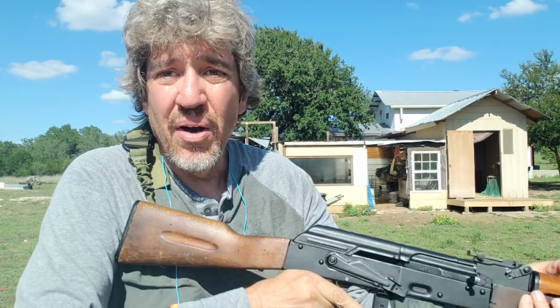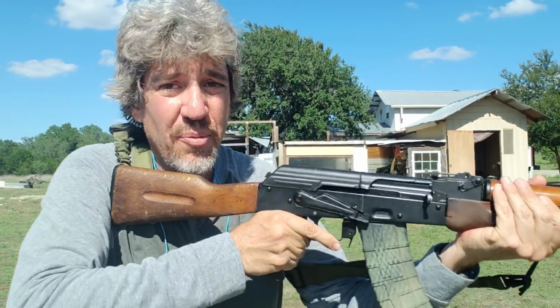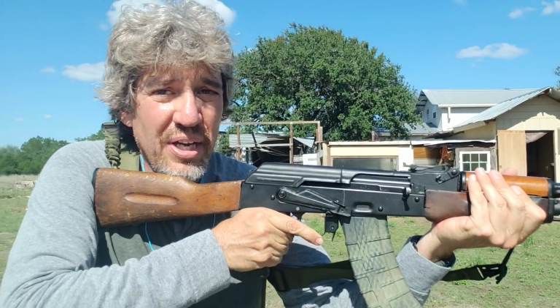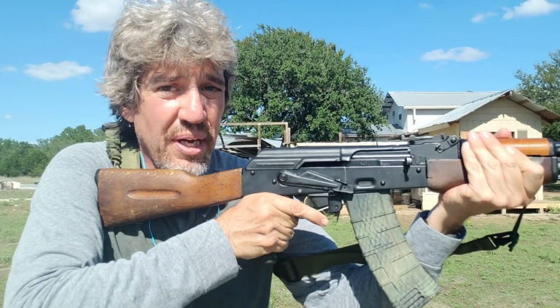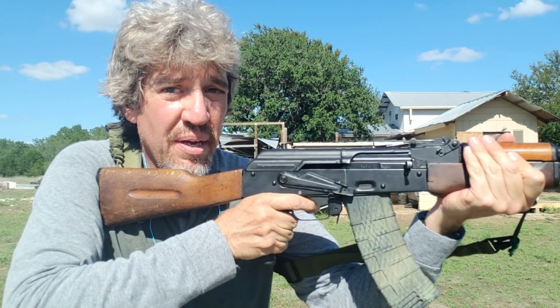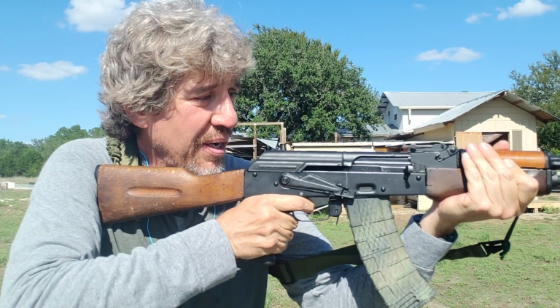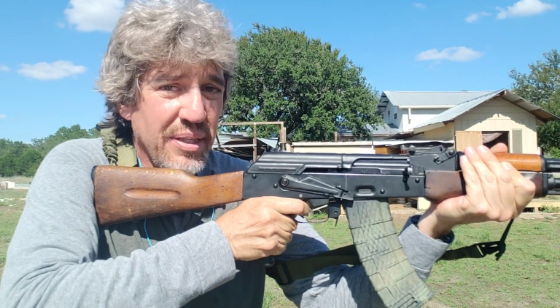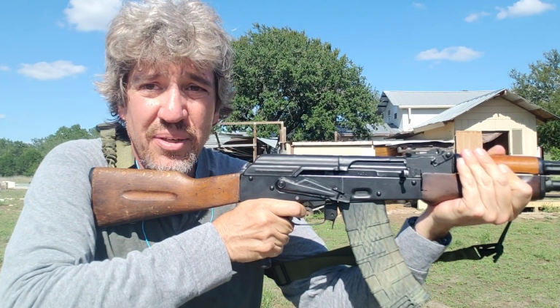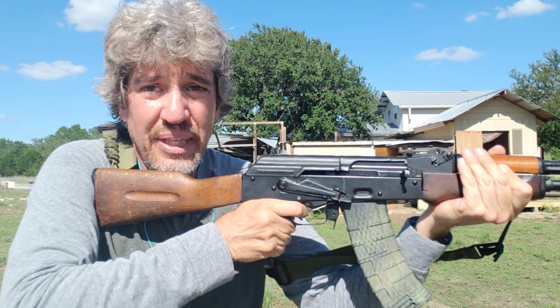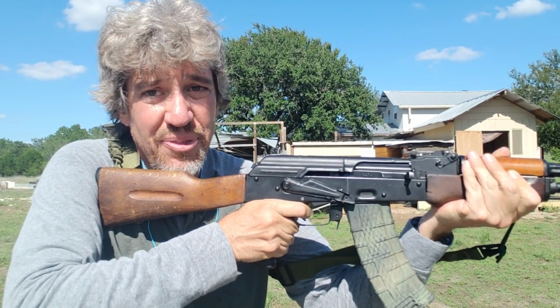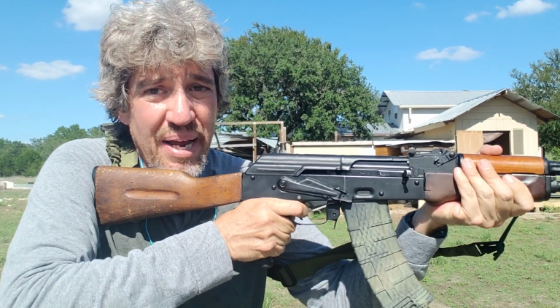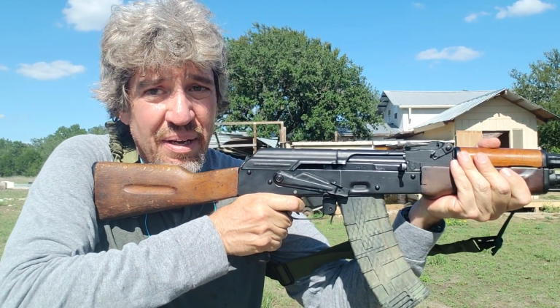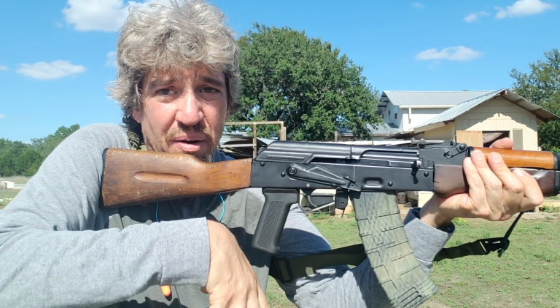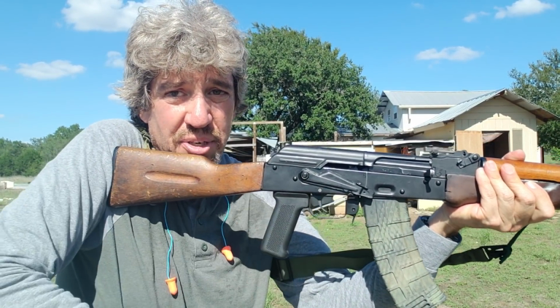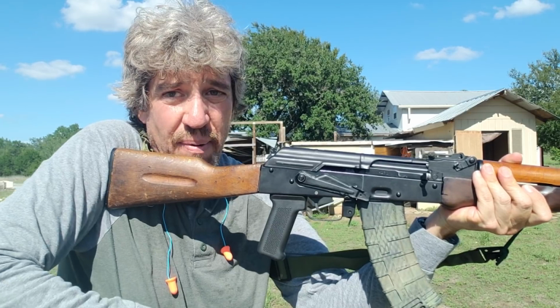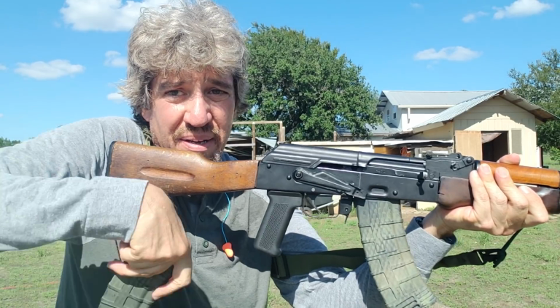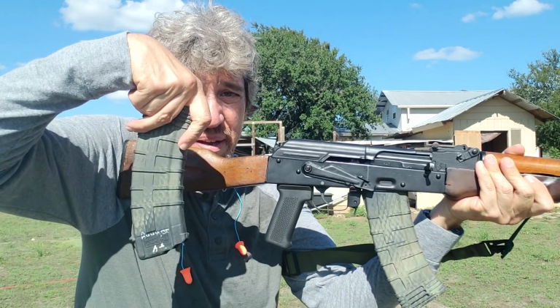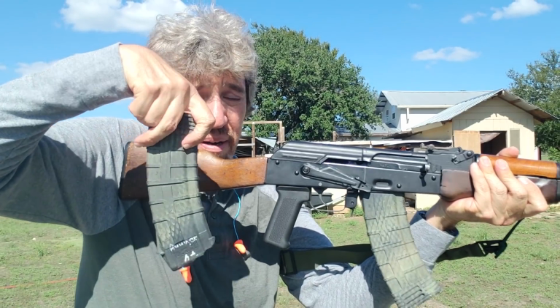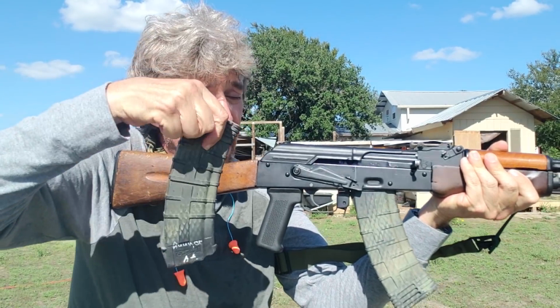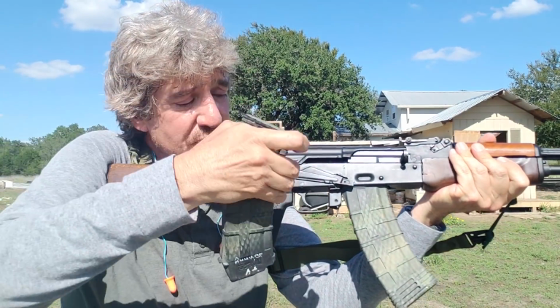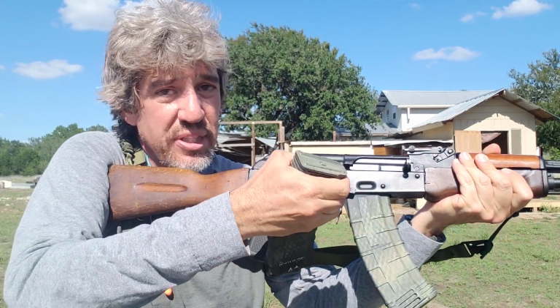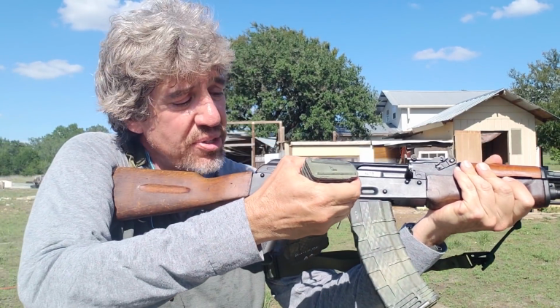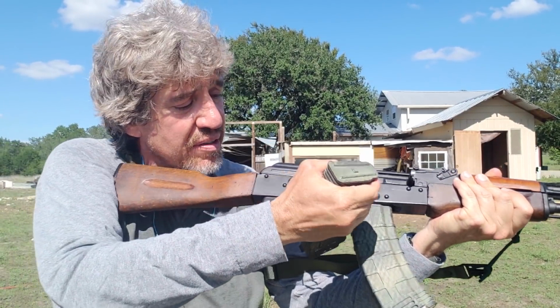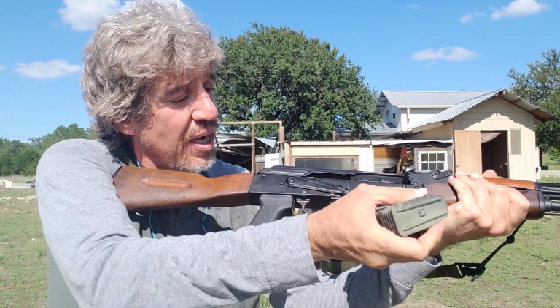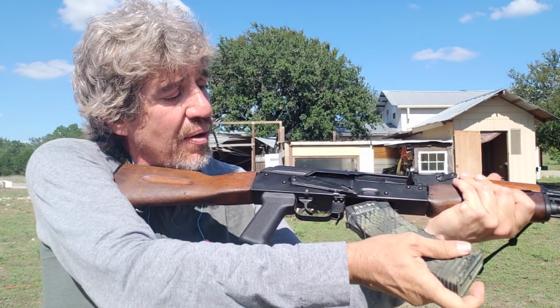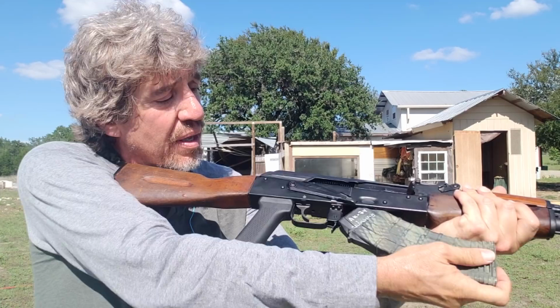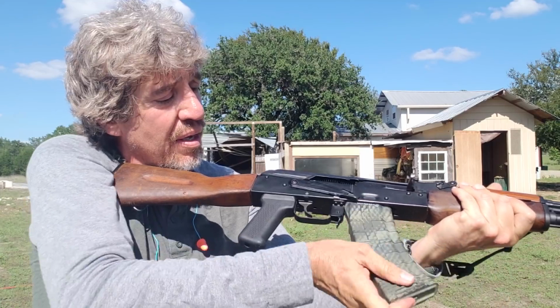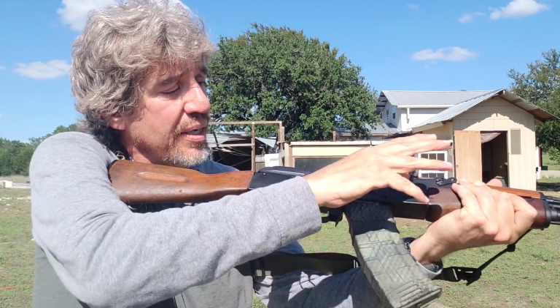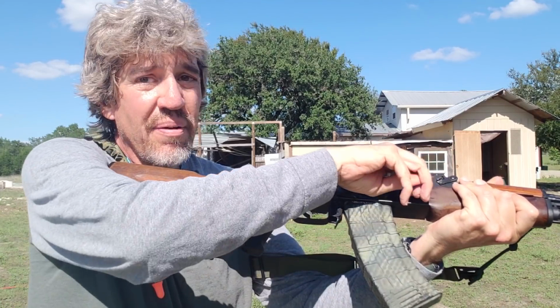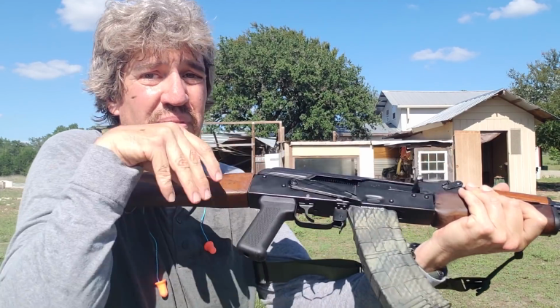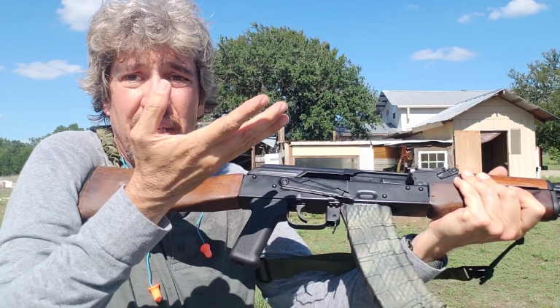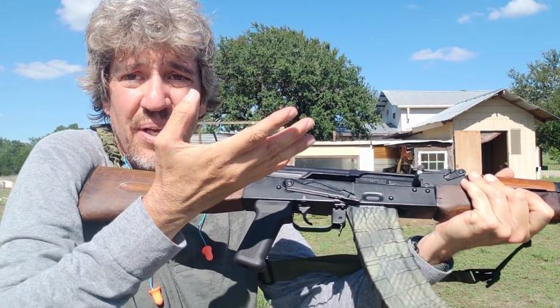Let me recover my mag and show you that again. Here we go — click of death, no bang. Reach, grab my mag out of the pouch. Slightly rotate, knock it out, lock that one in. And there it is.